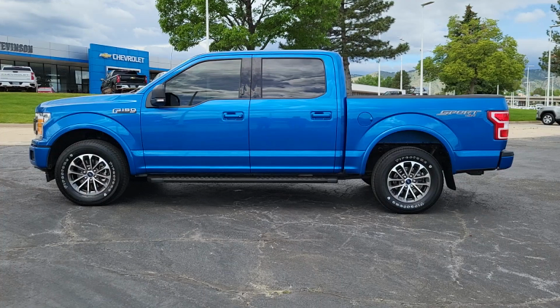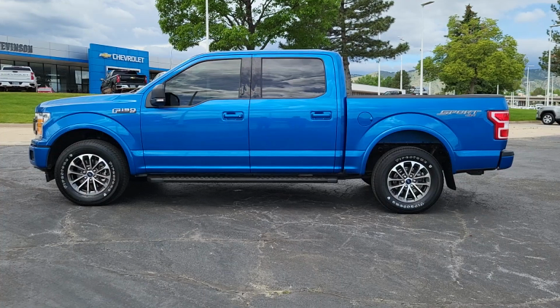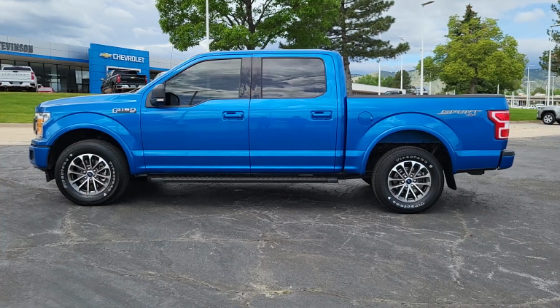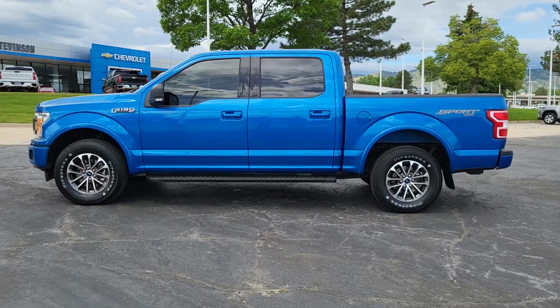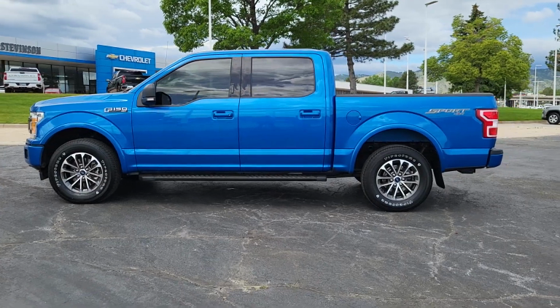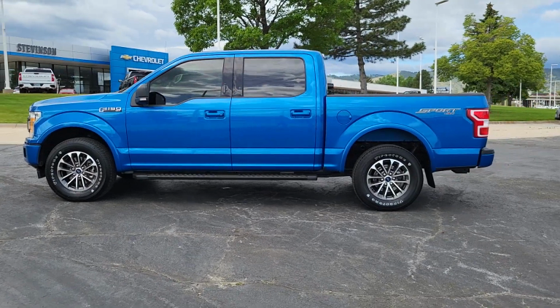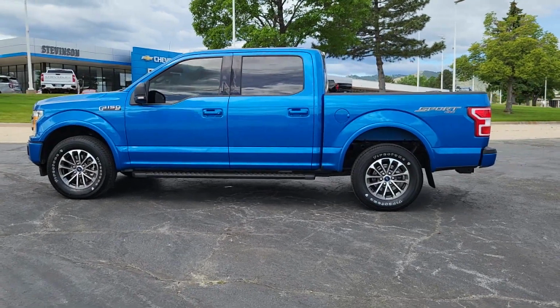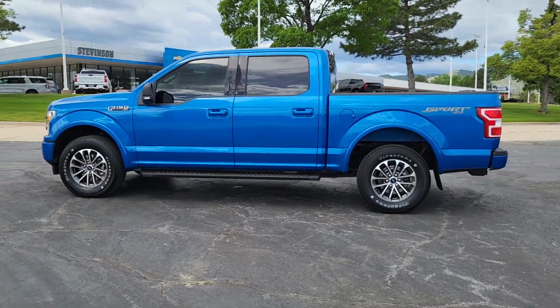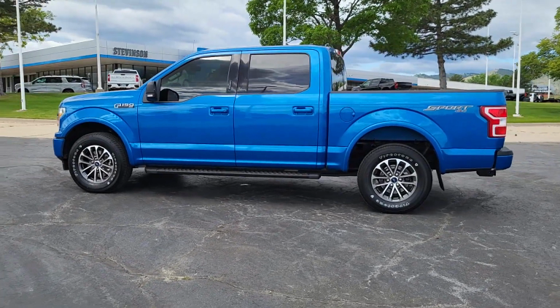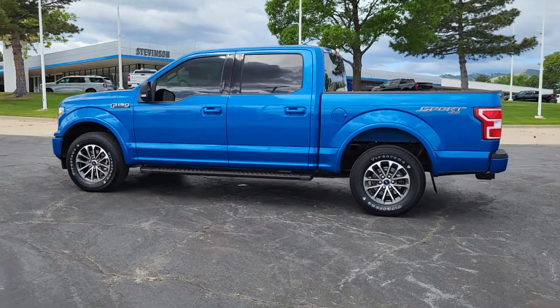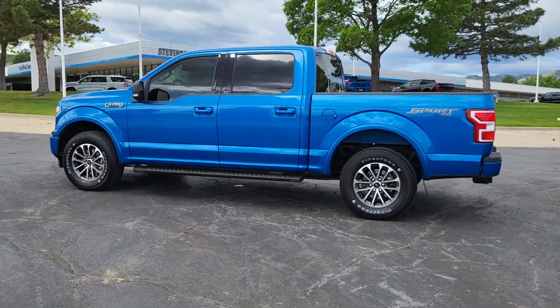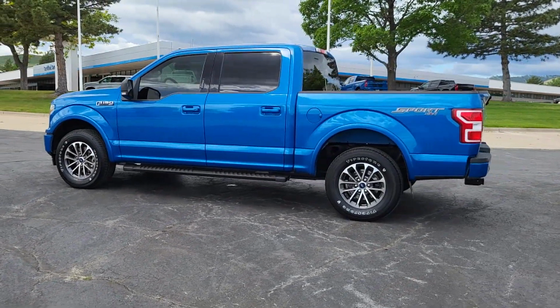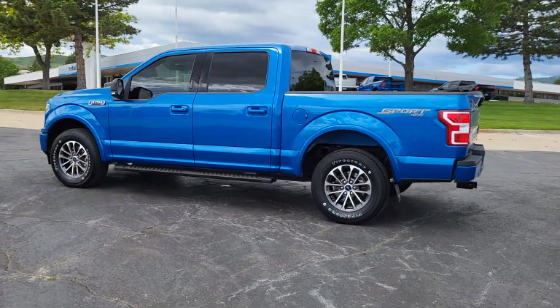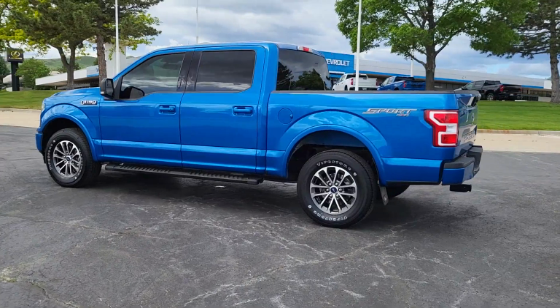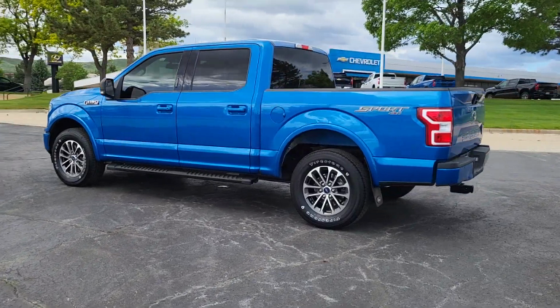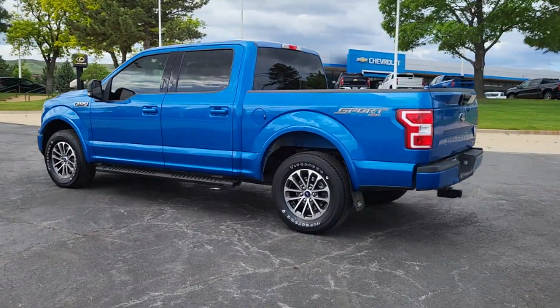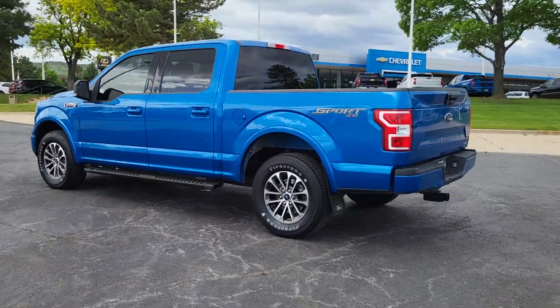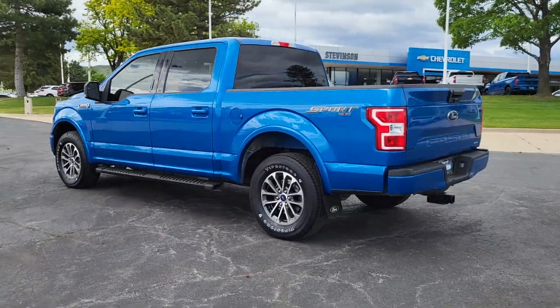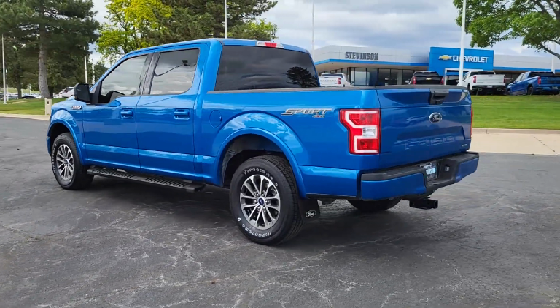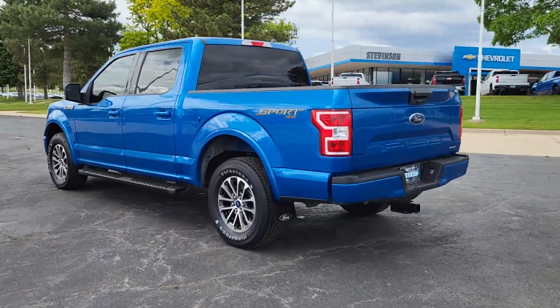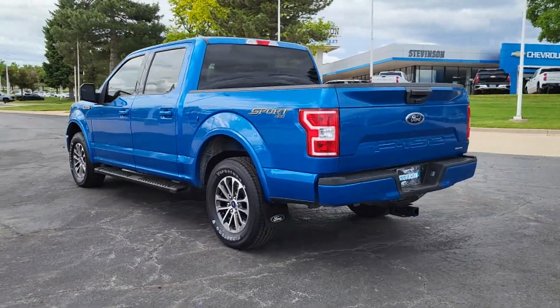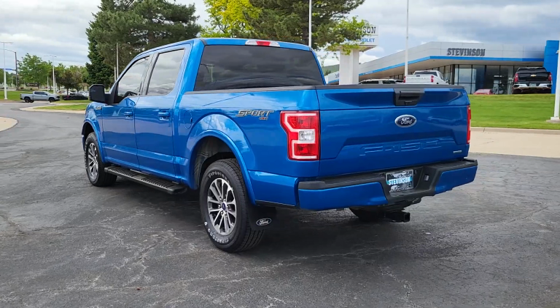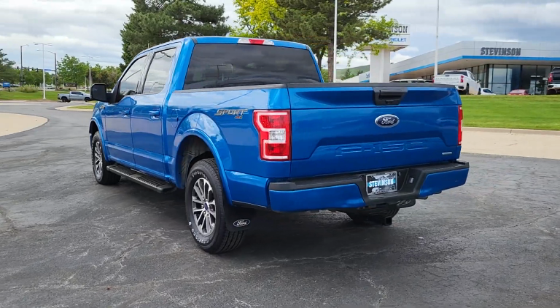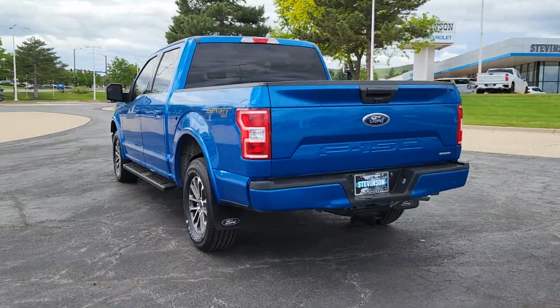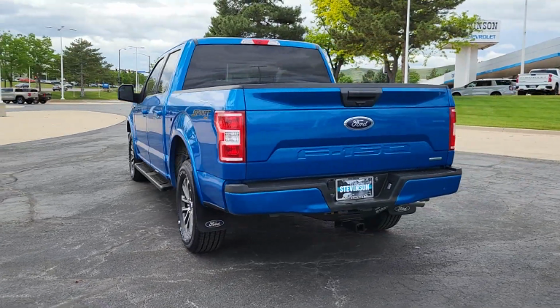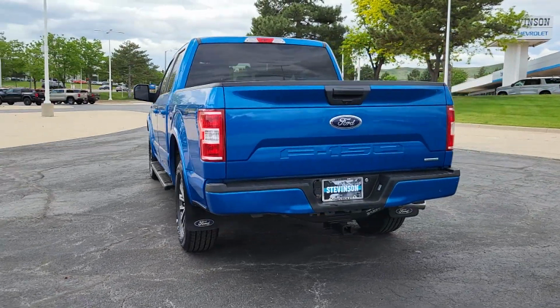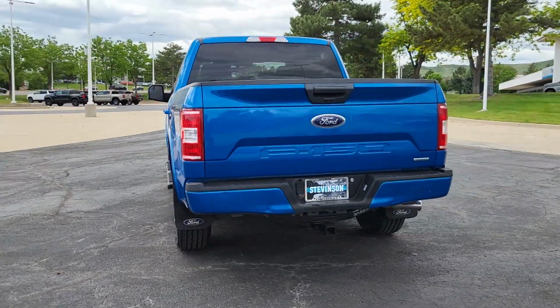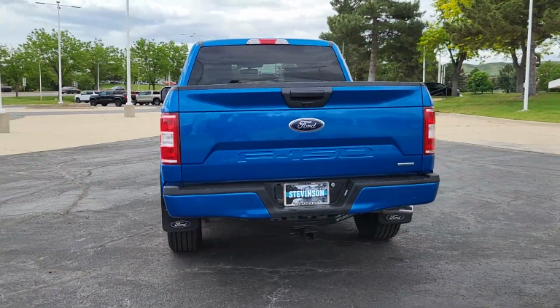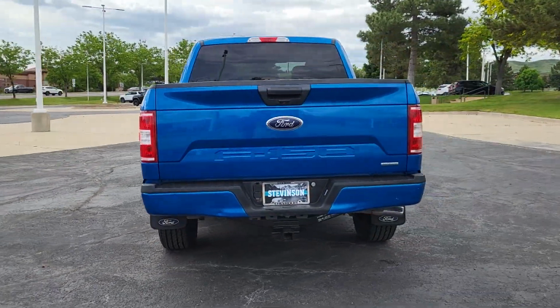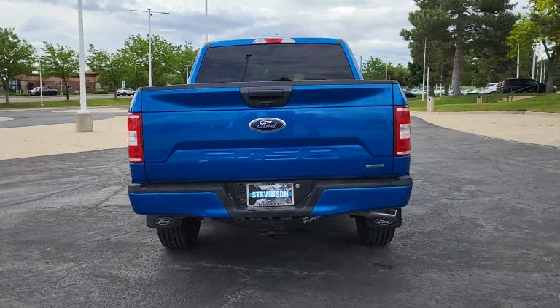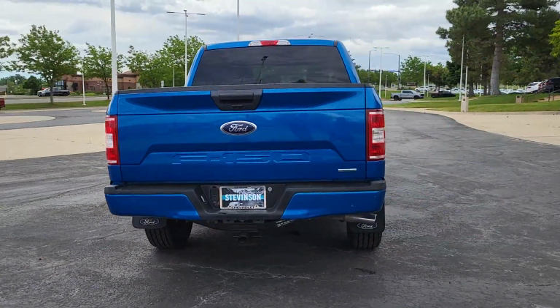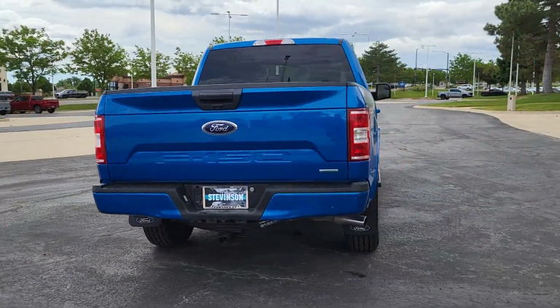Introducing the 2019 Ford F-150. With less than 80,000 miles on the odometer, this vehicle stands out from the rest. Take a closer look at this full-size F-150.